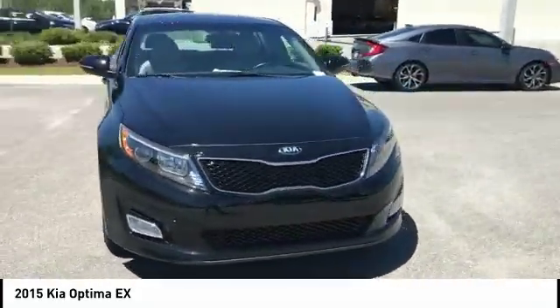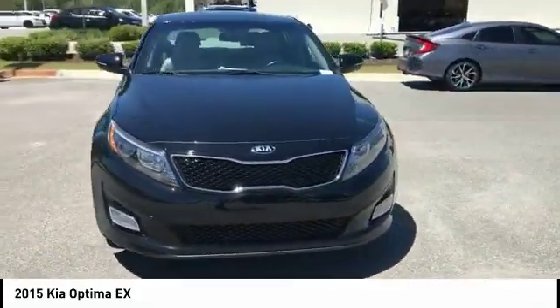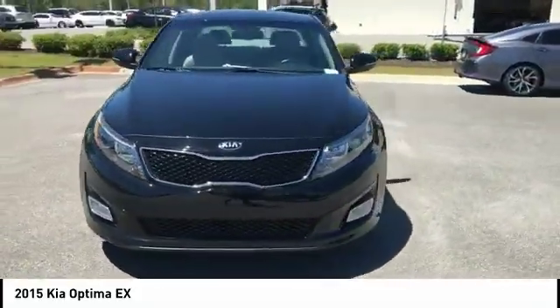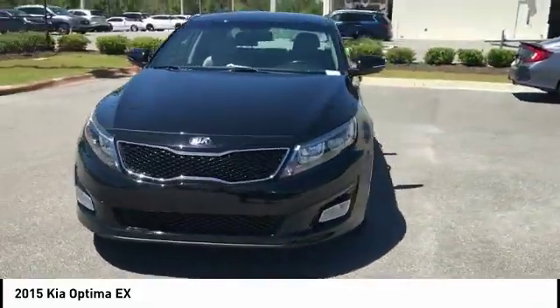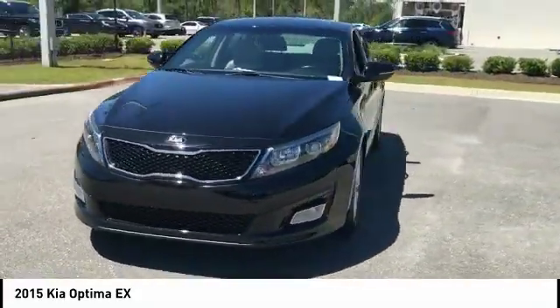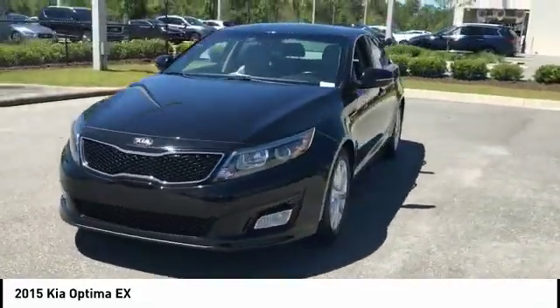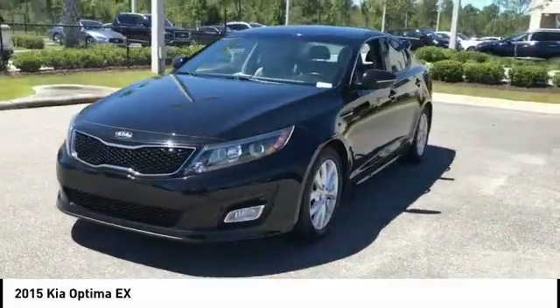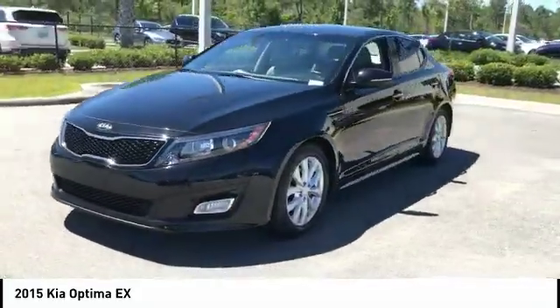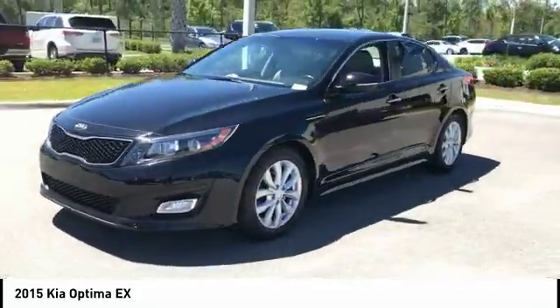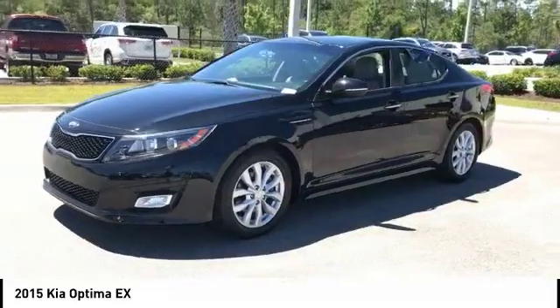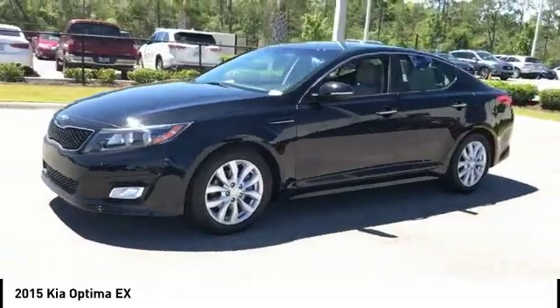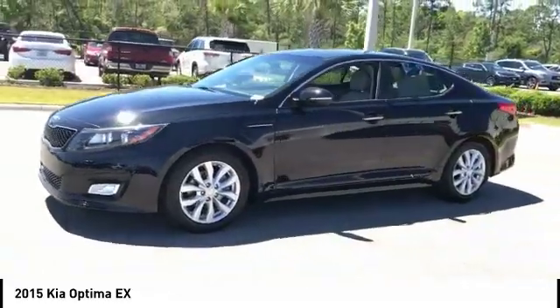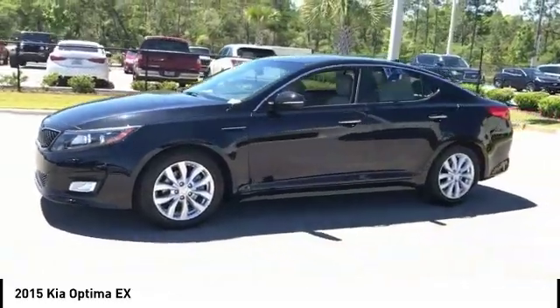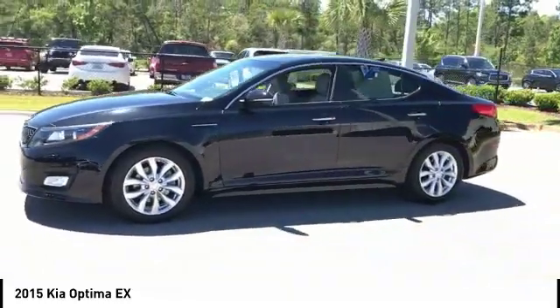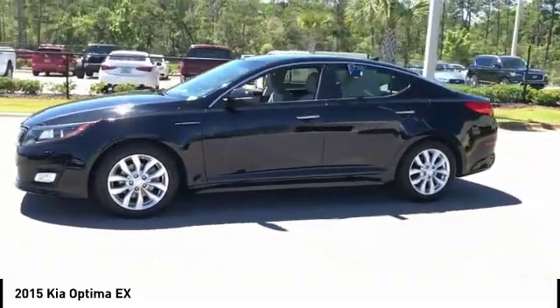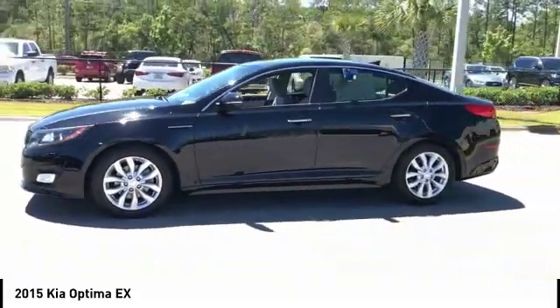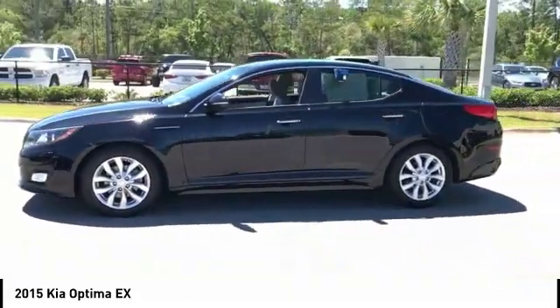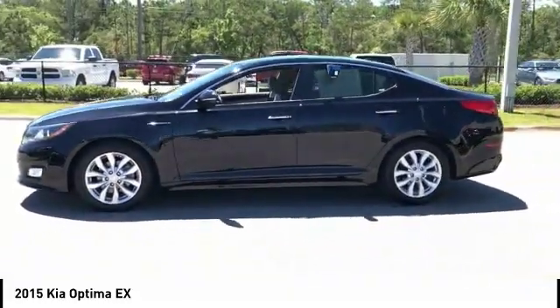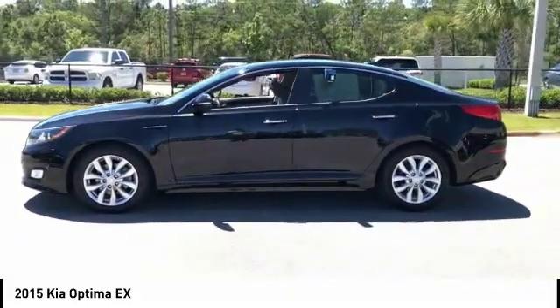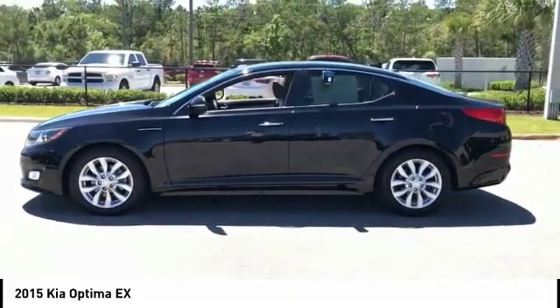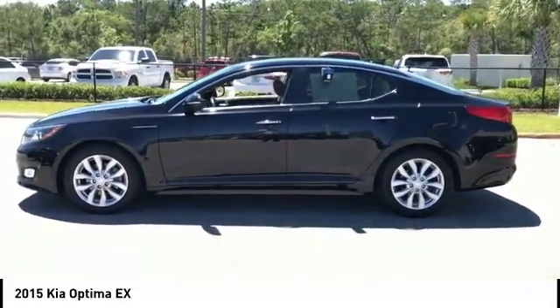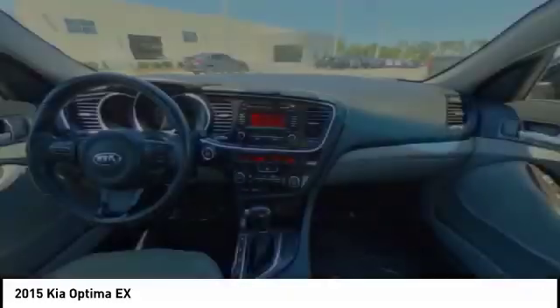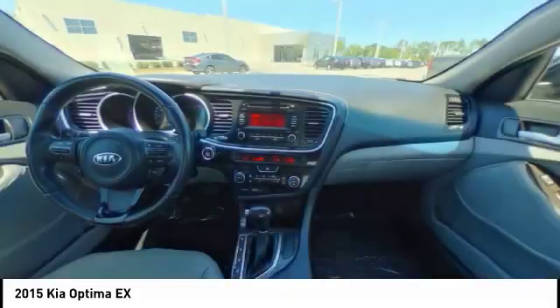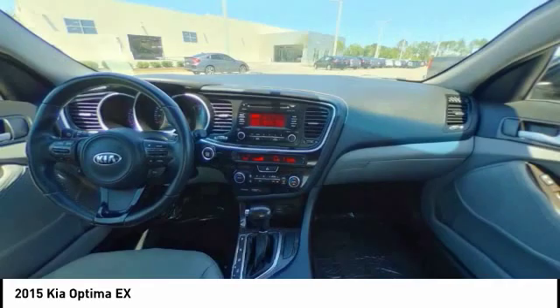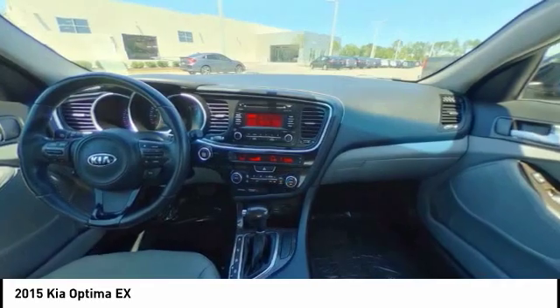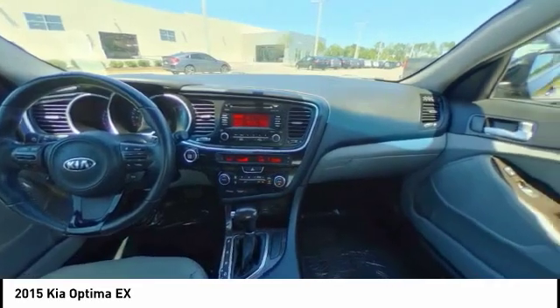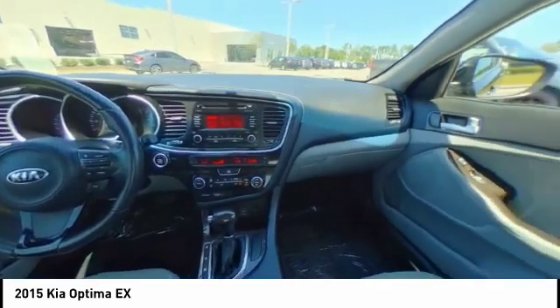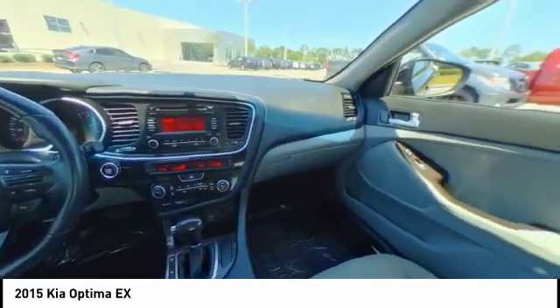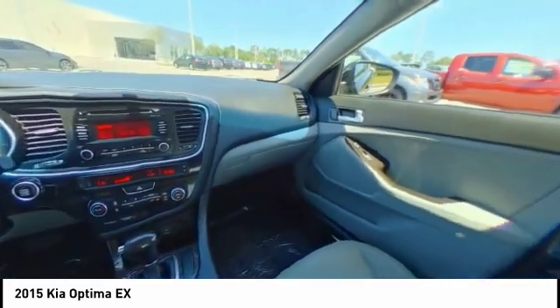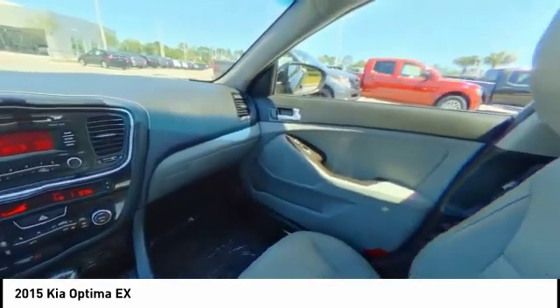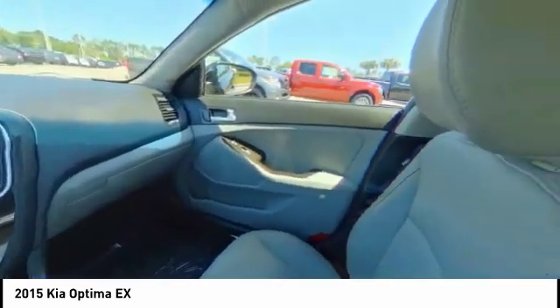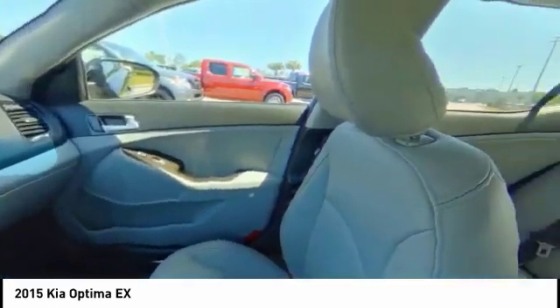Its smooth flowing lines speak of grace and style and offer a strong hint of European luxury, and is priced below $20,000. This vehicle has less than 45,000 miles.